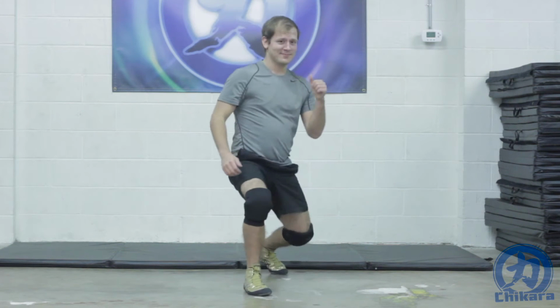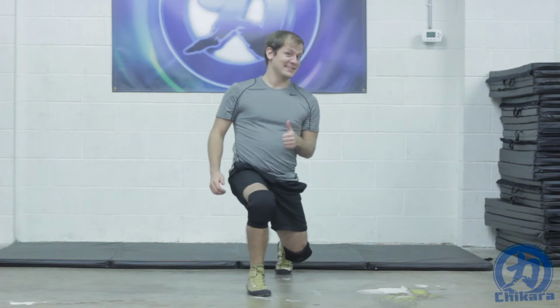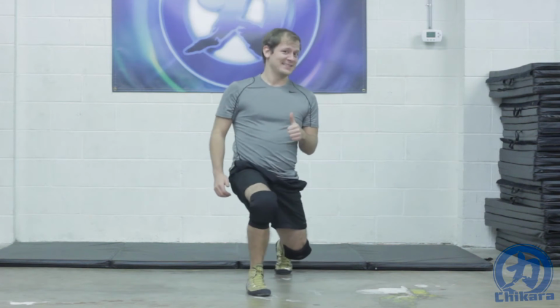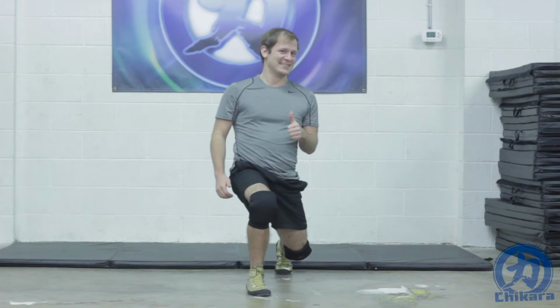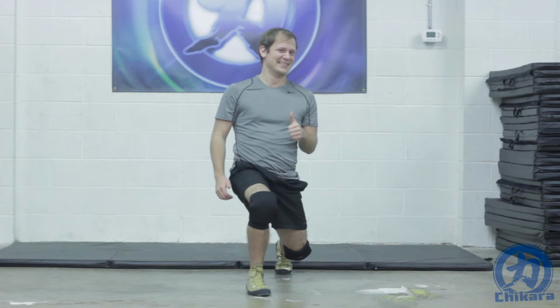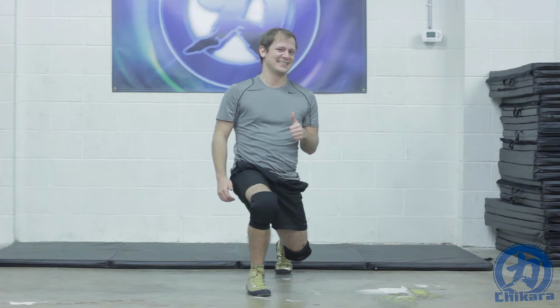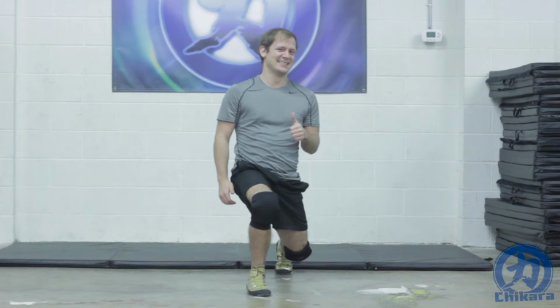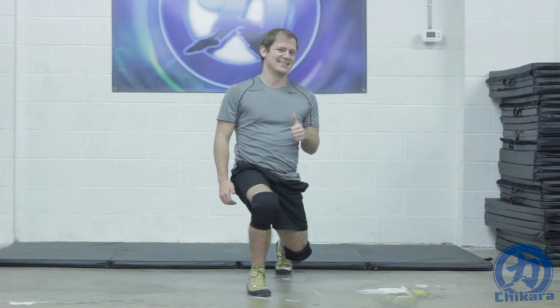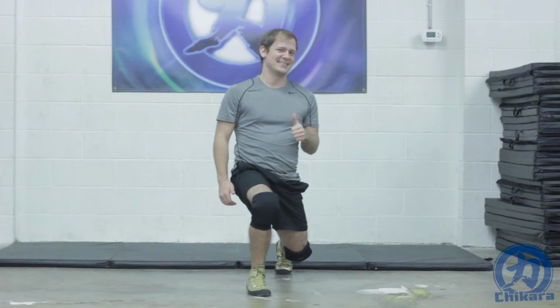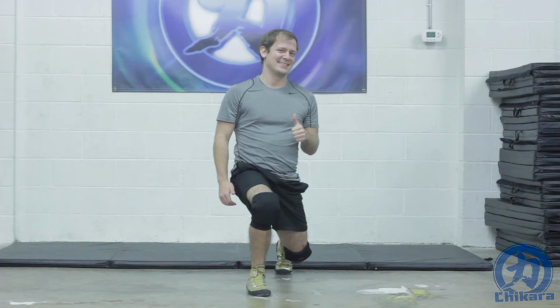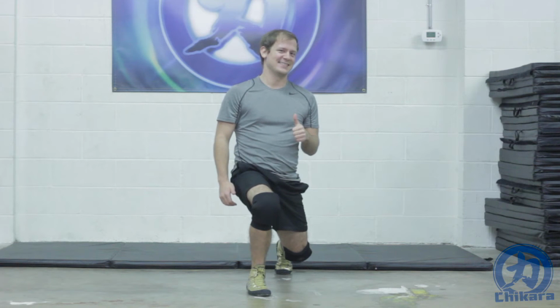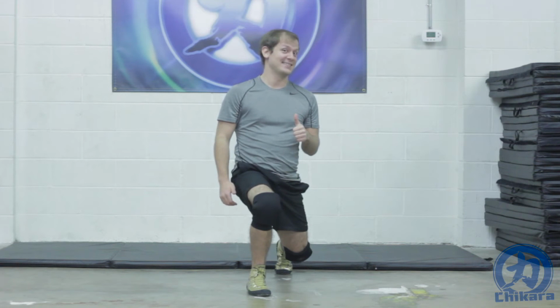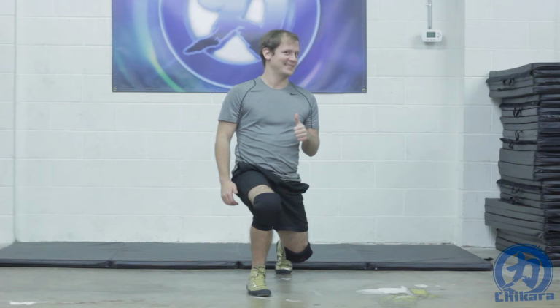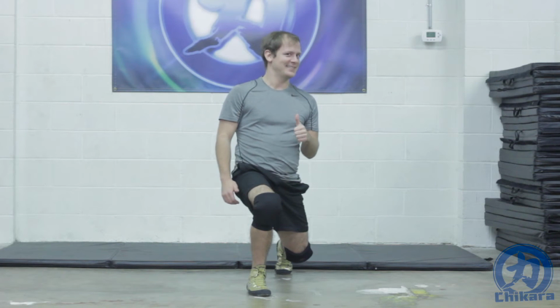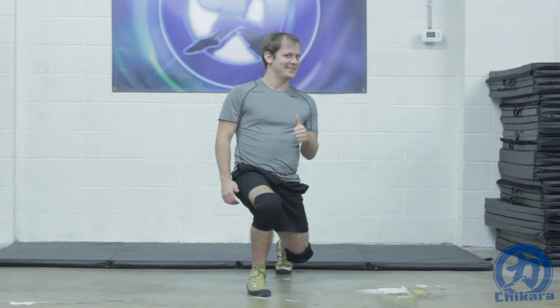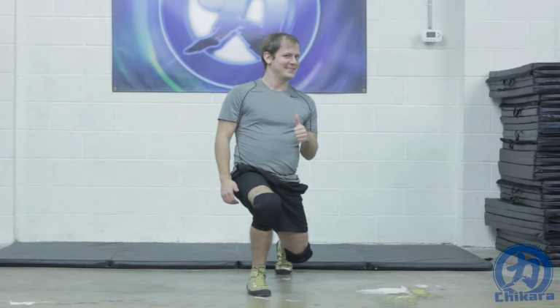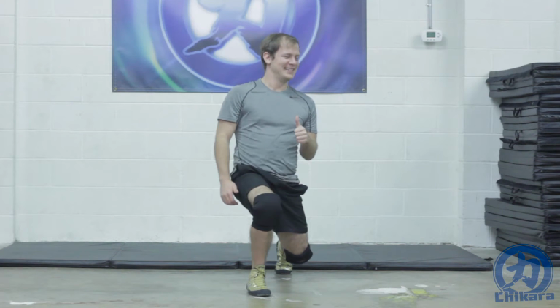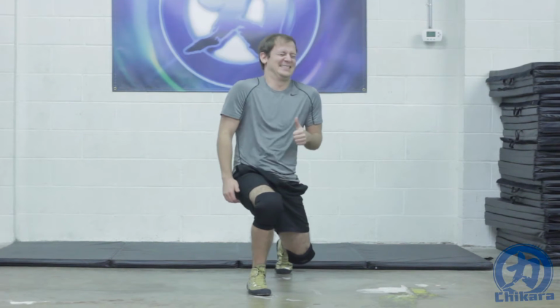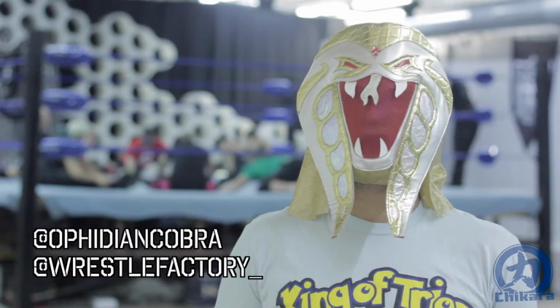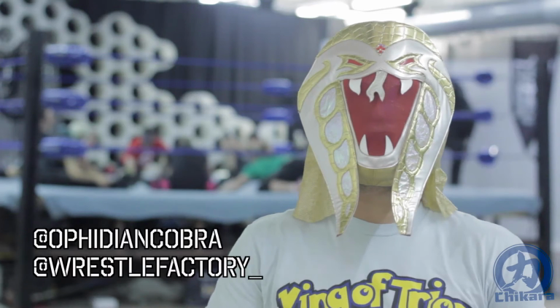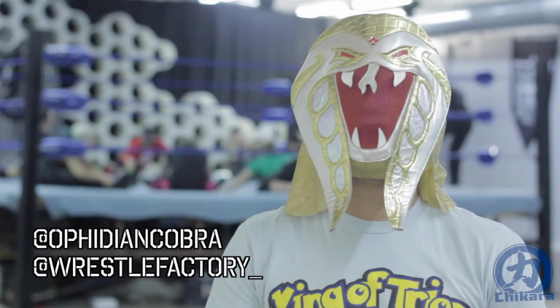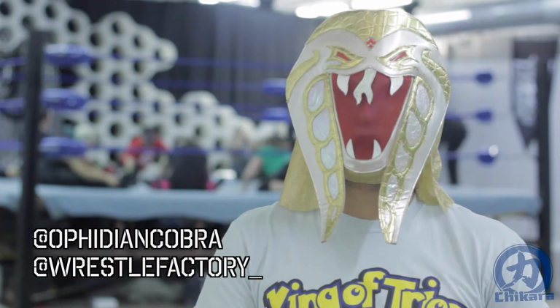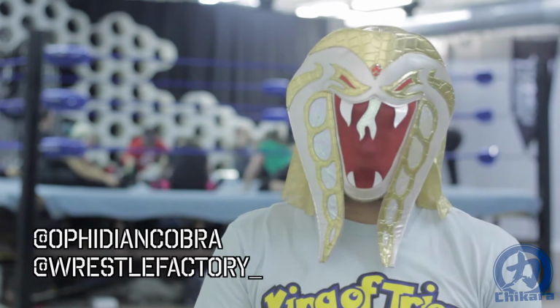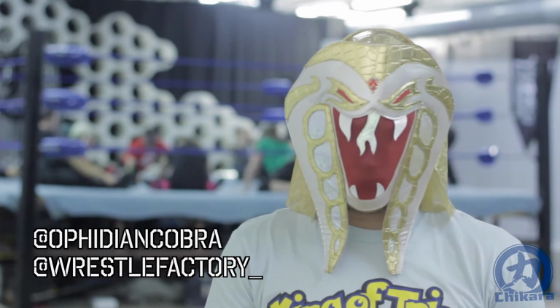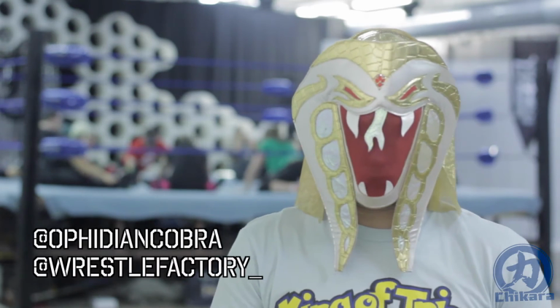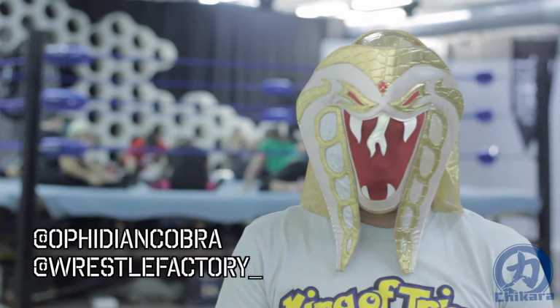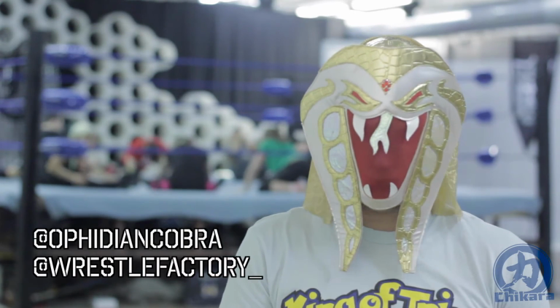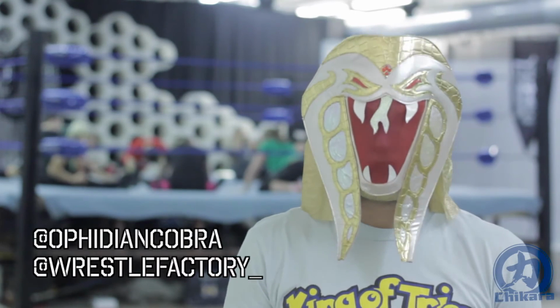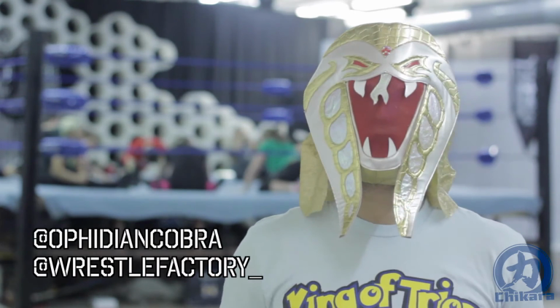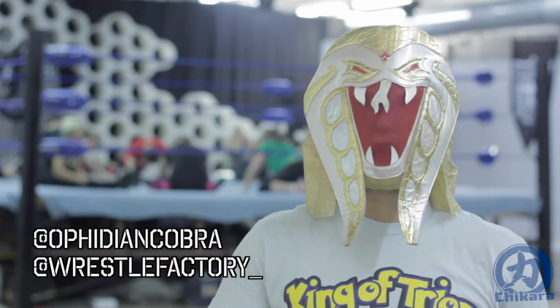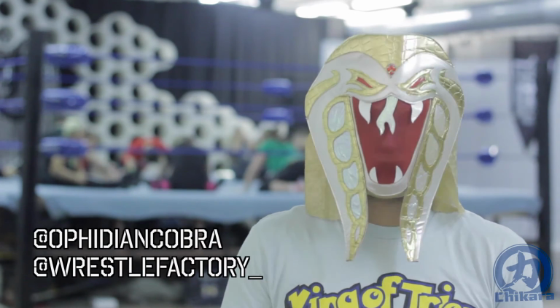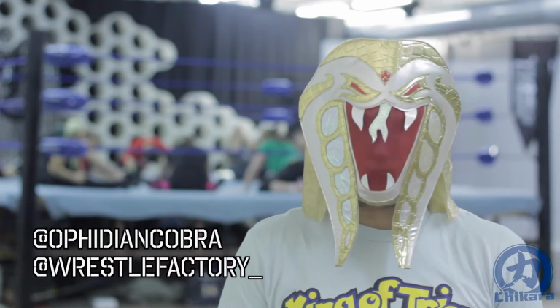Thank you Travis, Last Name Unnecessary, for joining me today. So that was a low rotational squat — throw that in your routine.